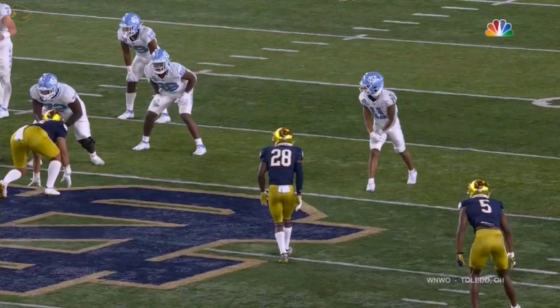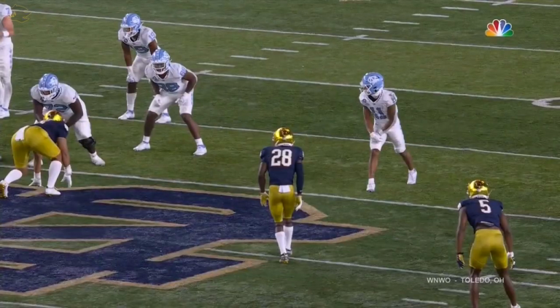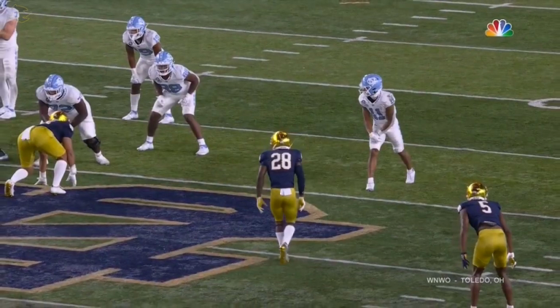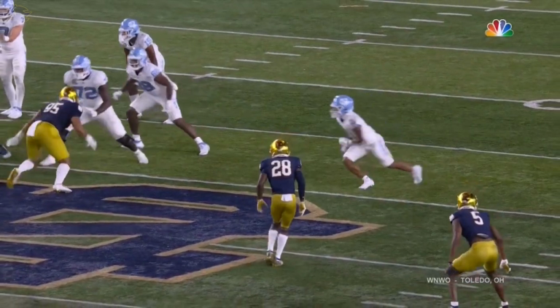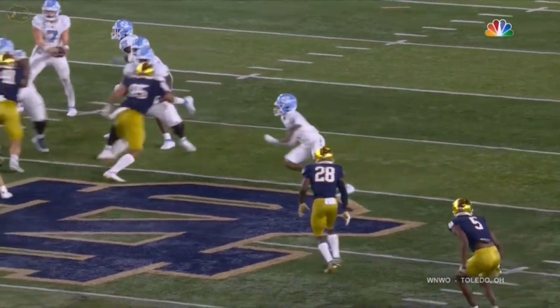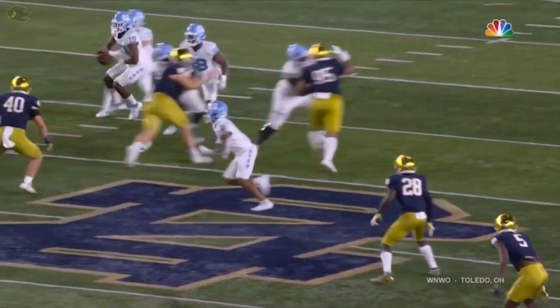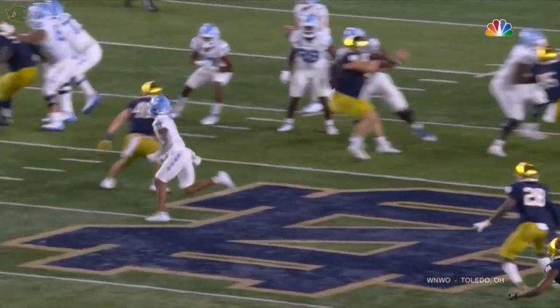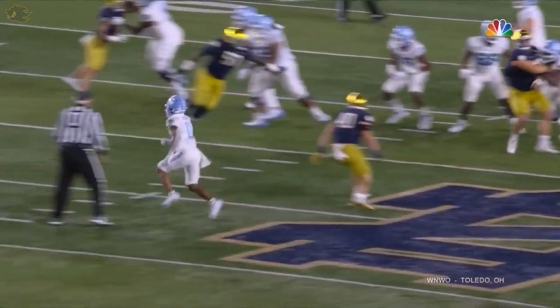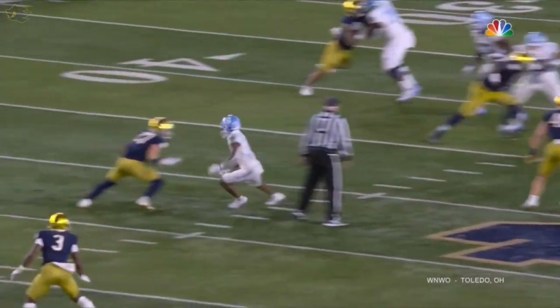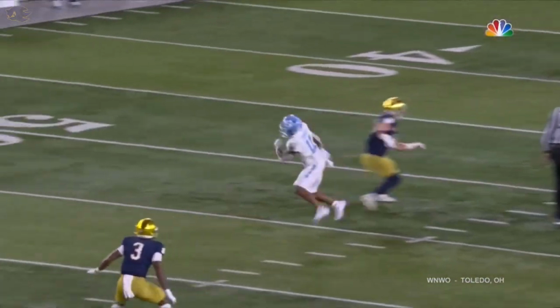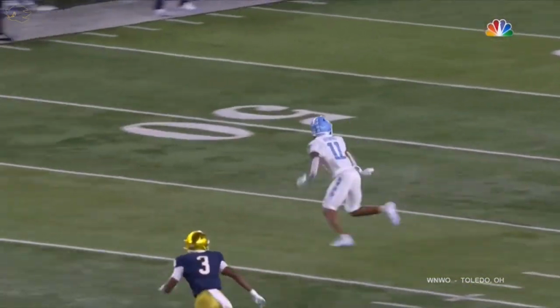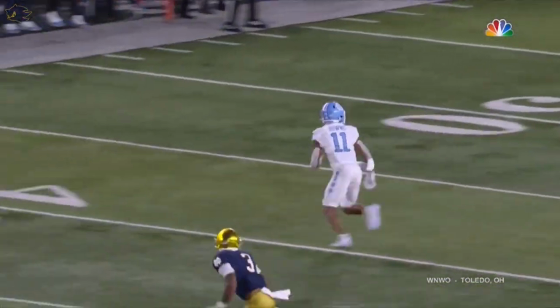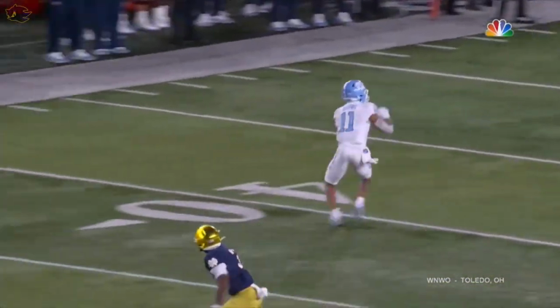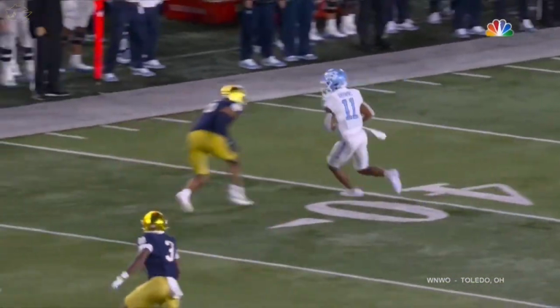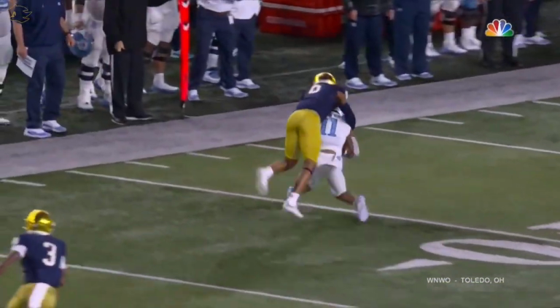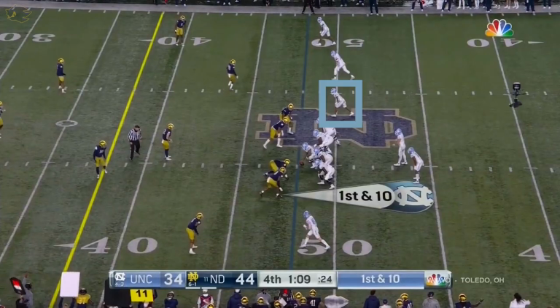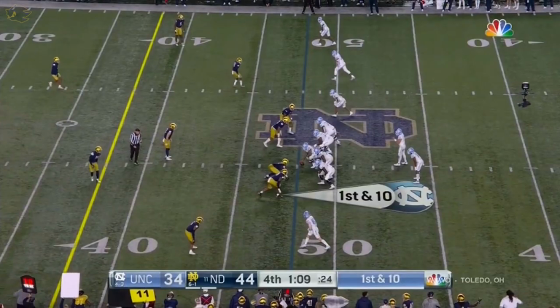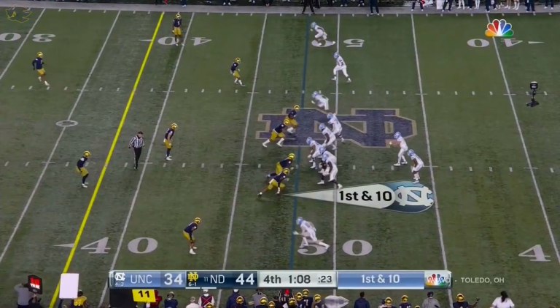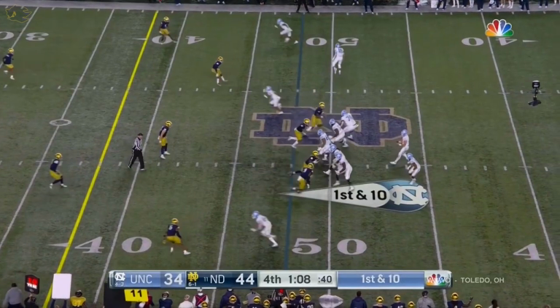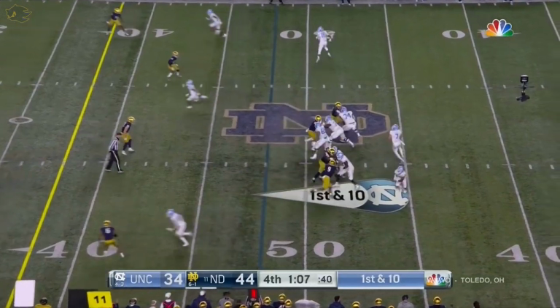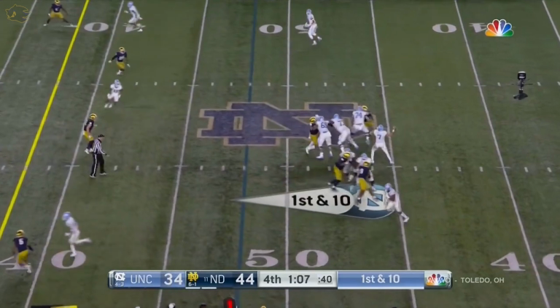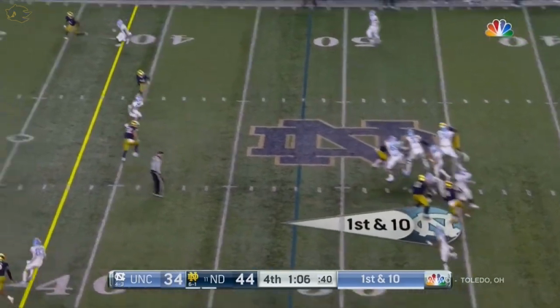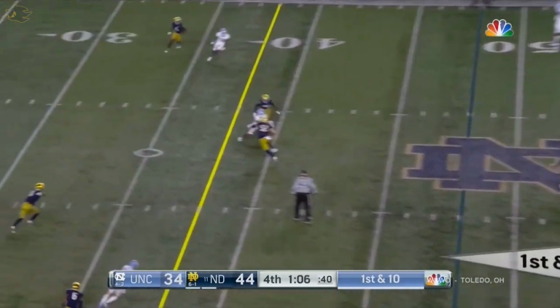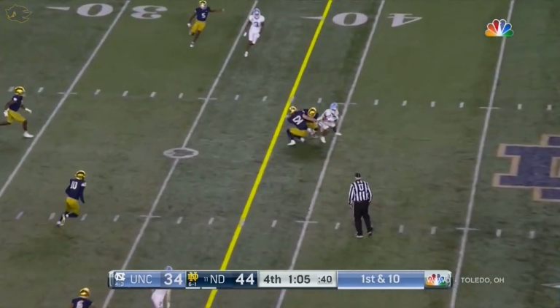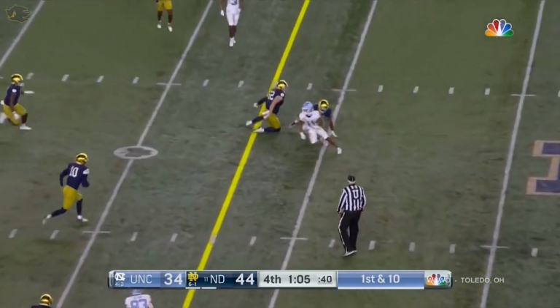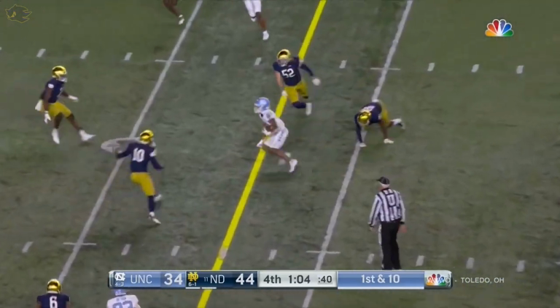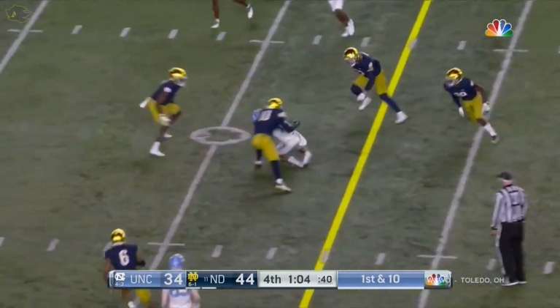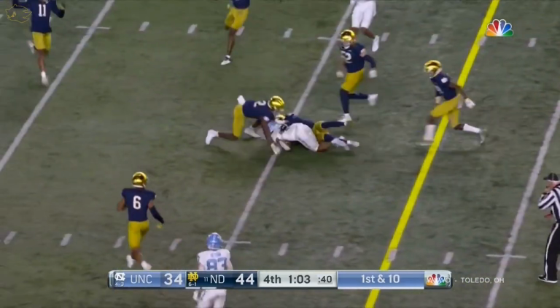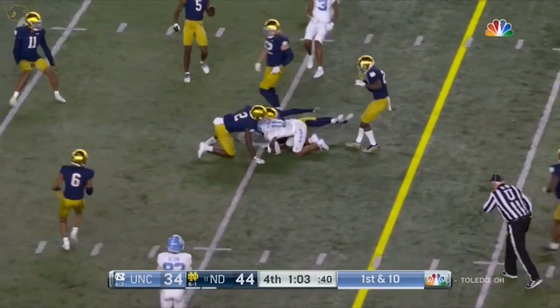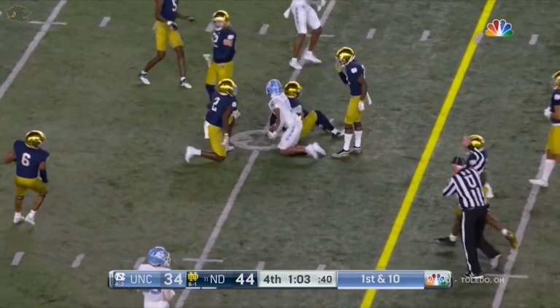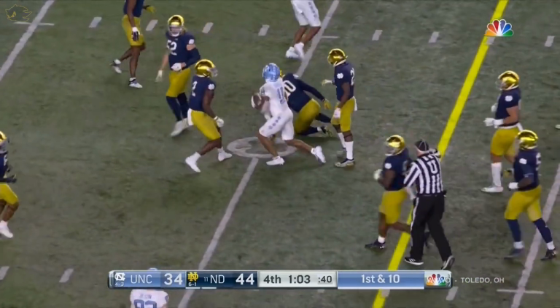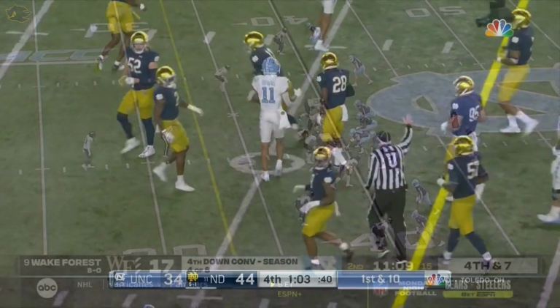From Josh Downs — he acts like he's running a shallow cross and puts a move on the linebacker who tries to reroute him. Some chunks here. Howell throws complete — there he's in space, Josh gets the first down.